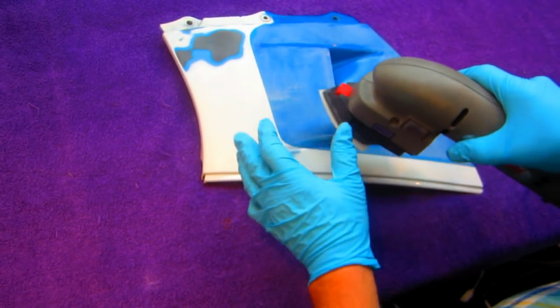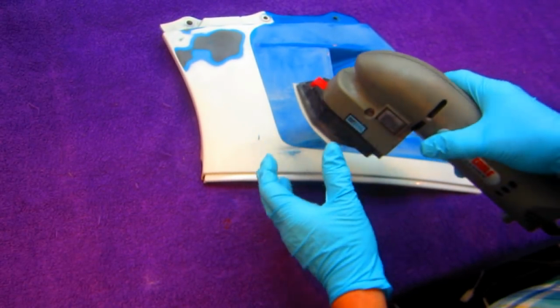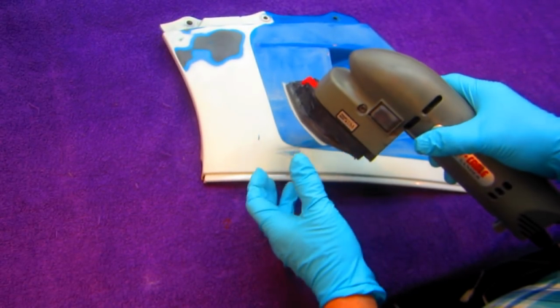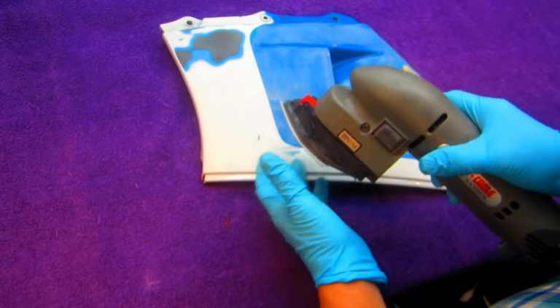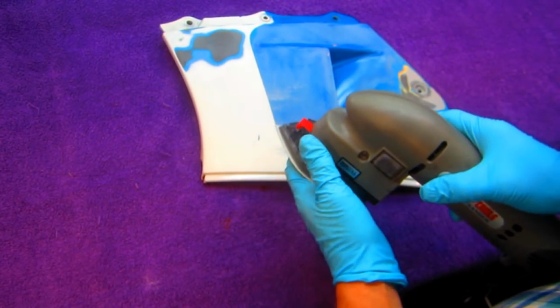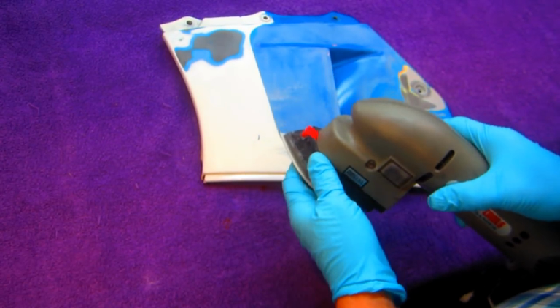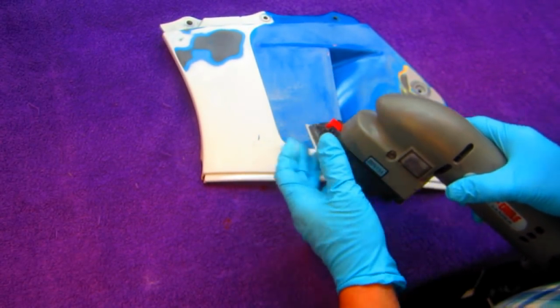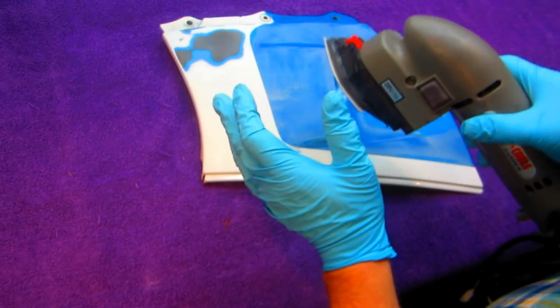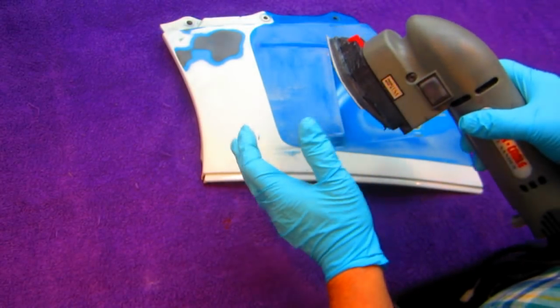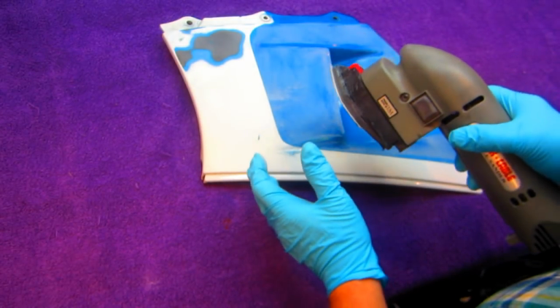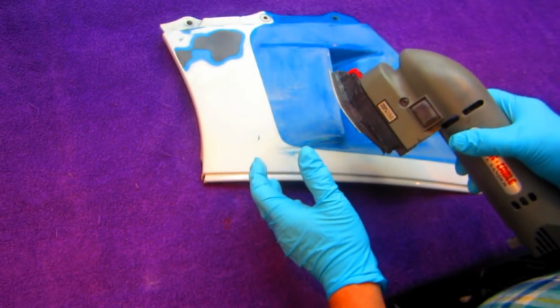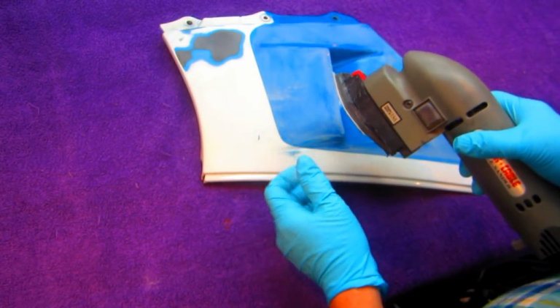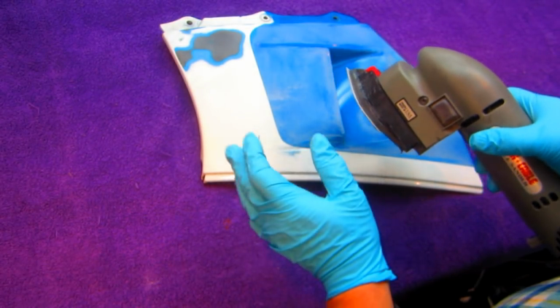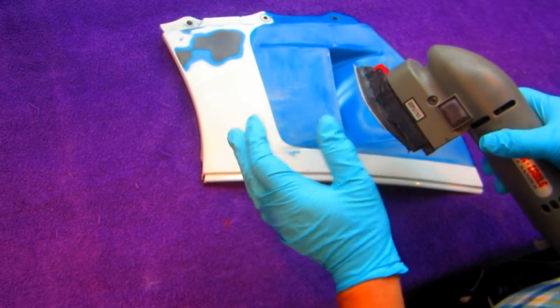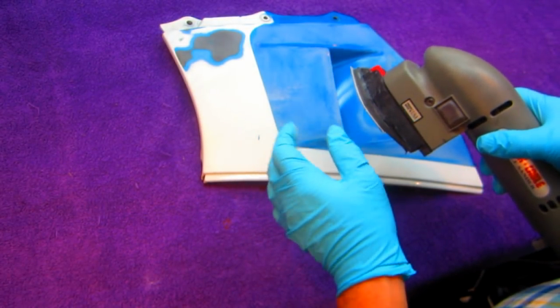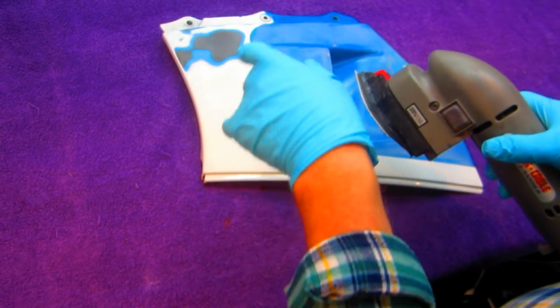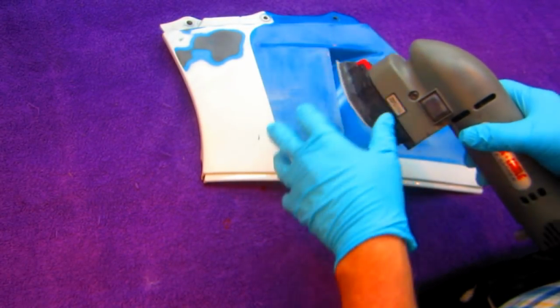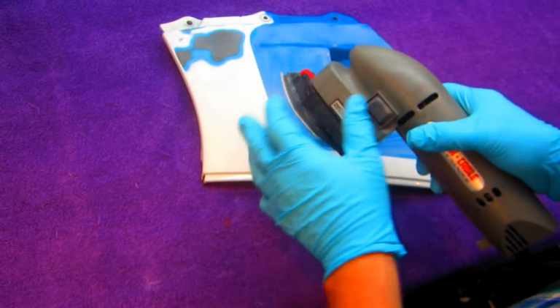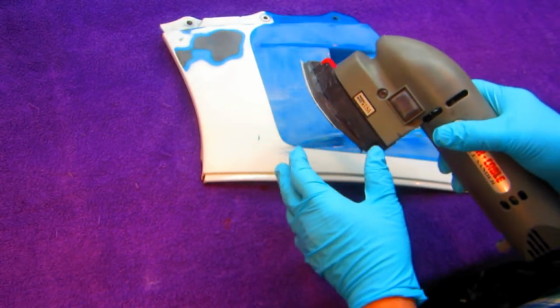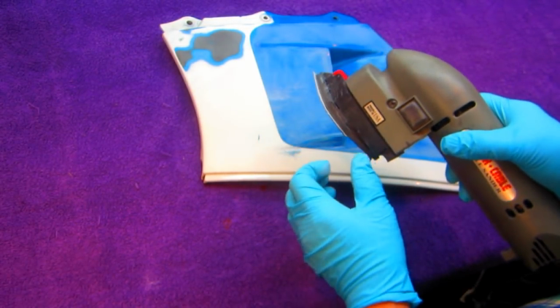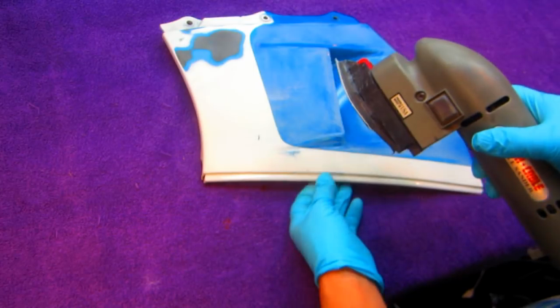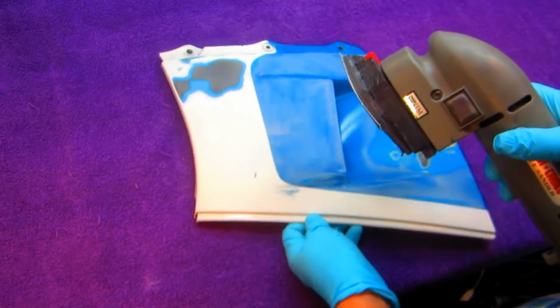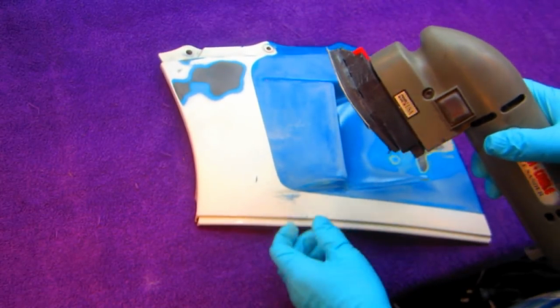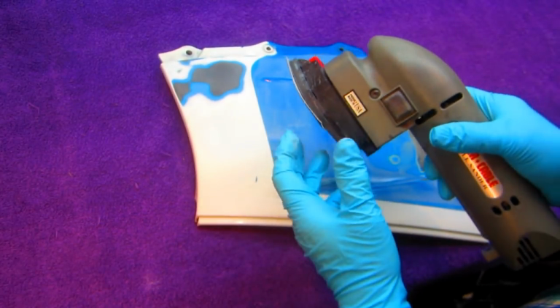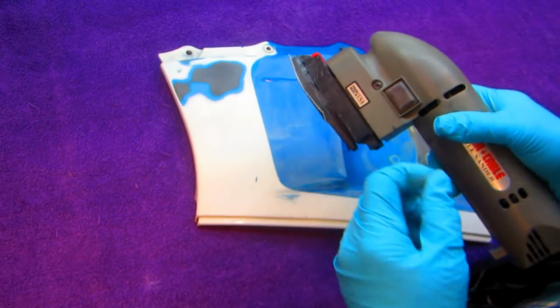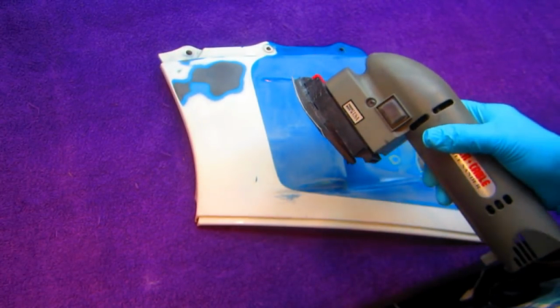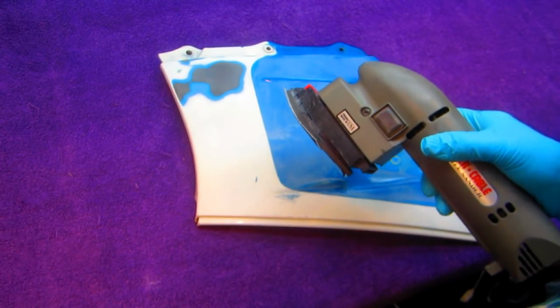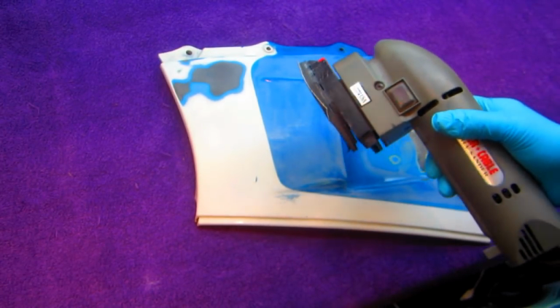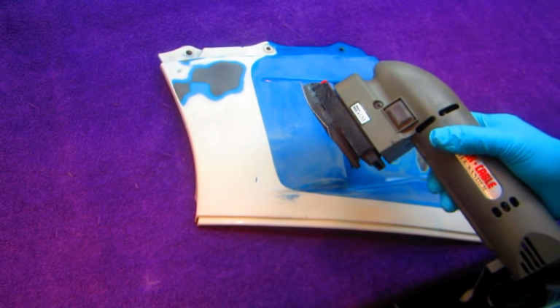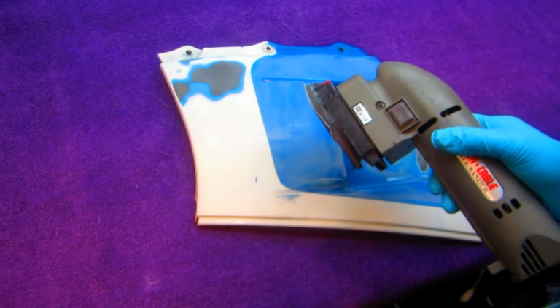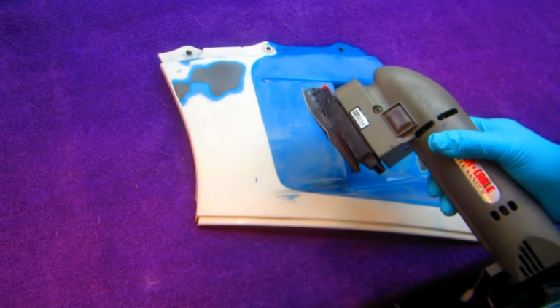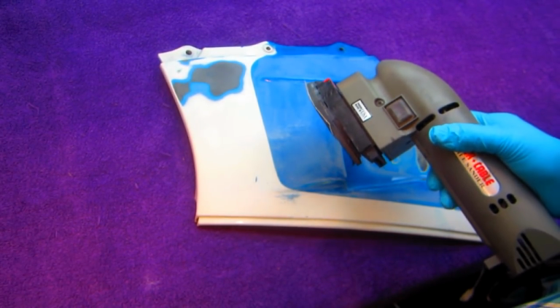Rather than give everybody a headache with the sander I'm going to finish sanding this, detail sand it out as much as I can, and then we want to try that primer that Mark brought over. I'm always excited about trying new stuff.